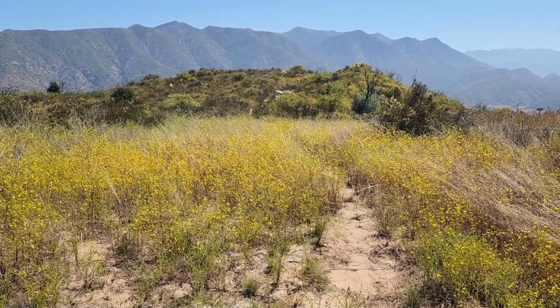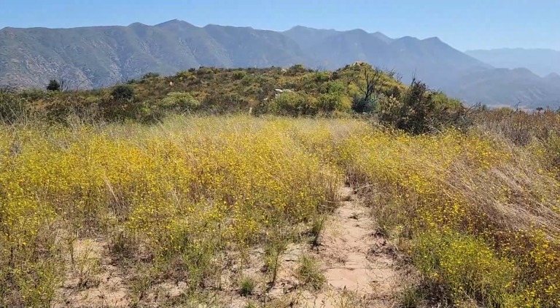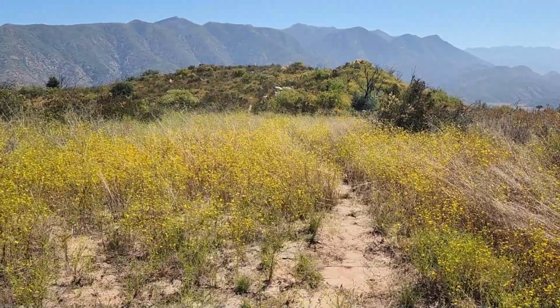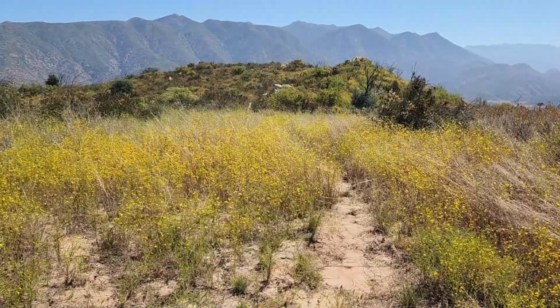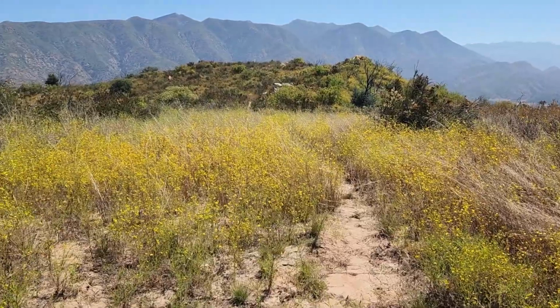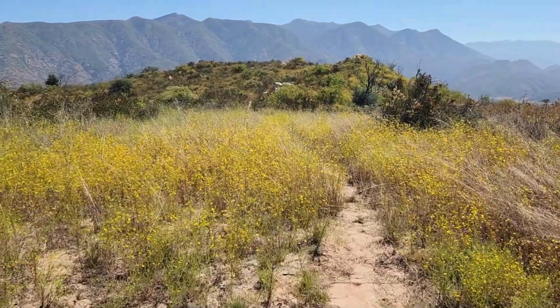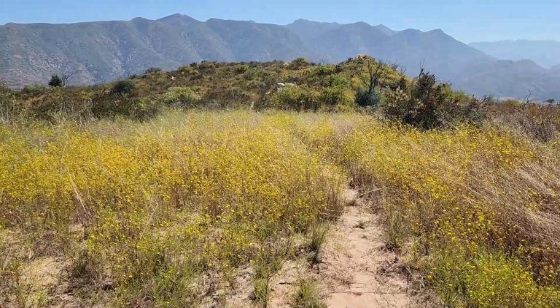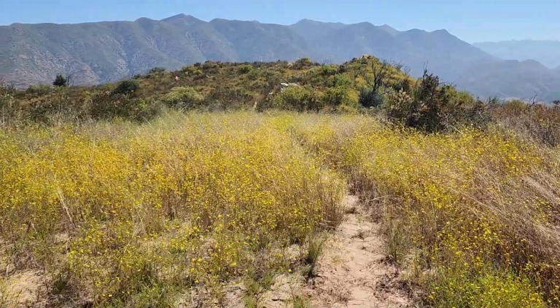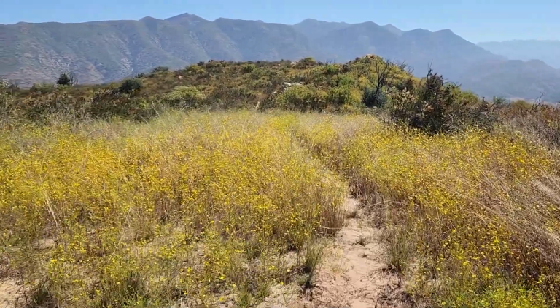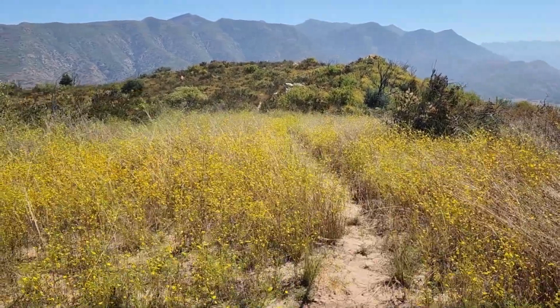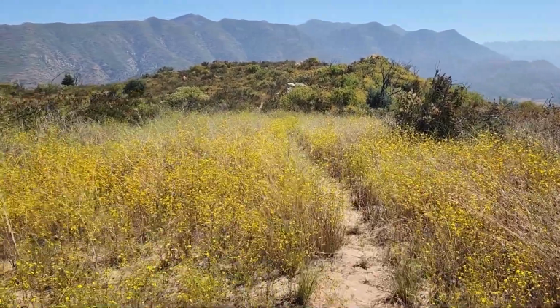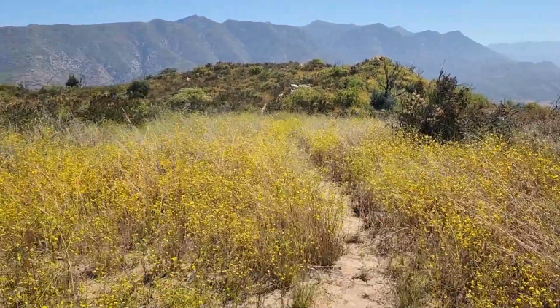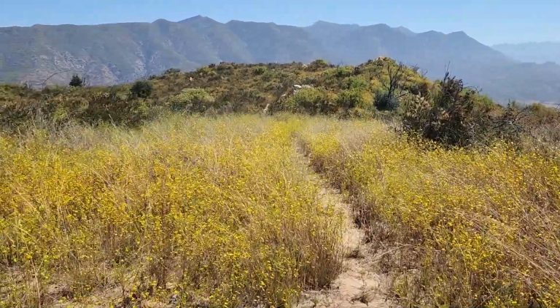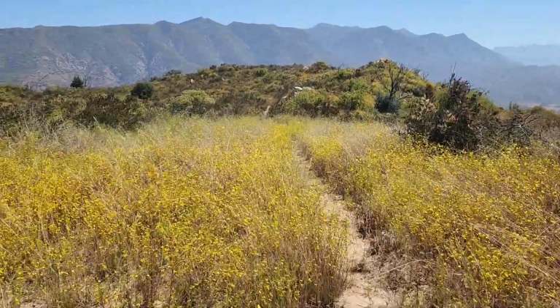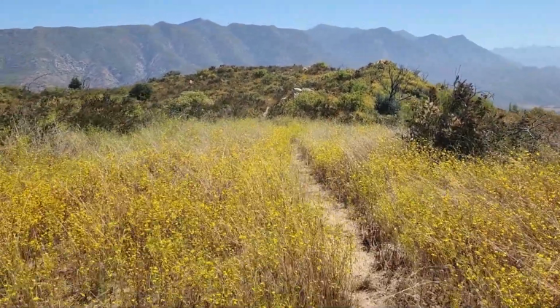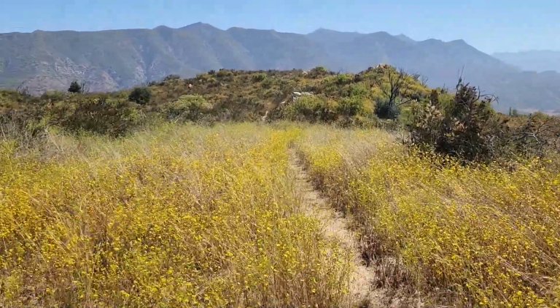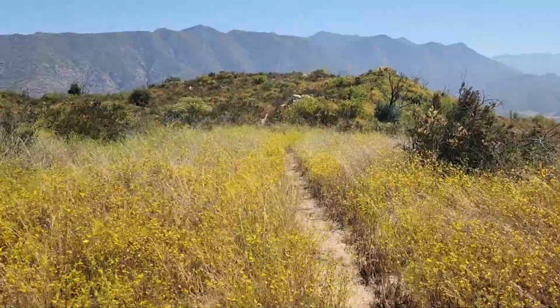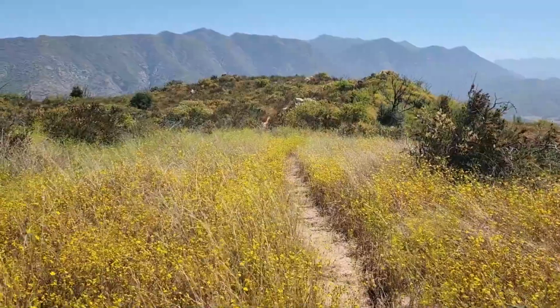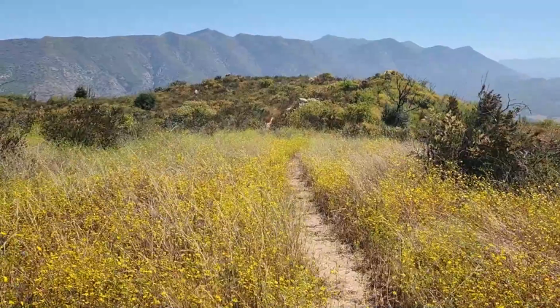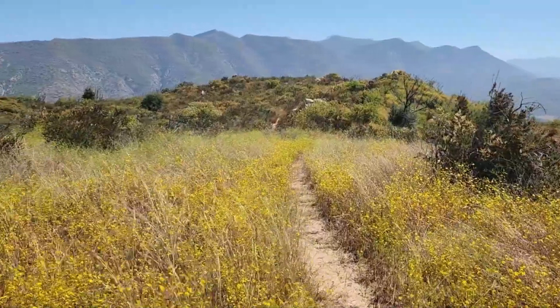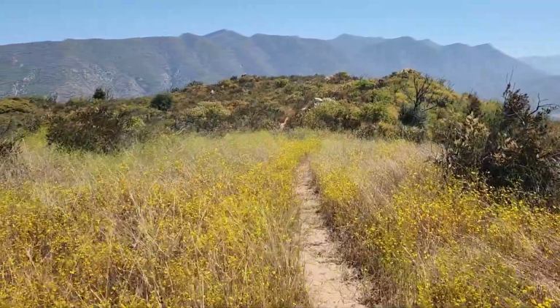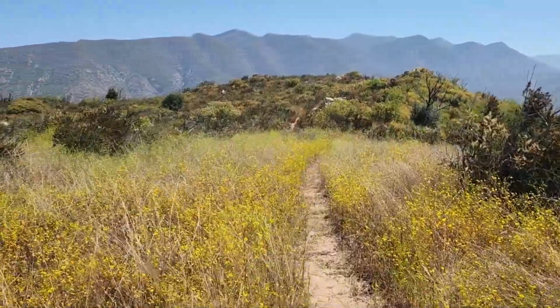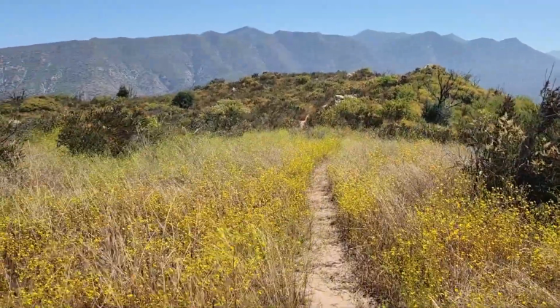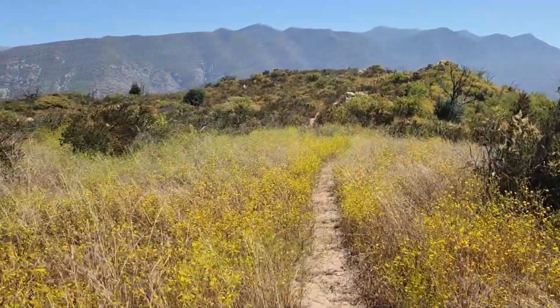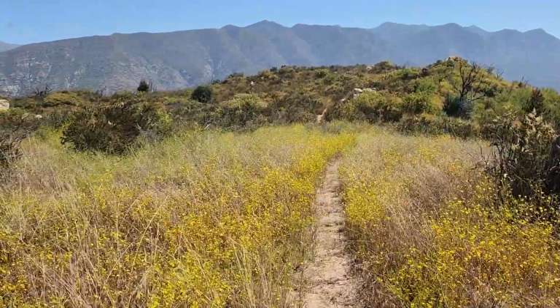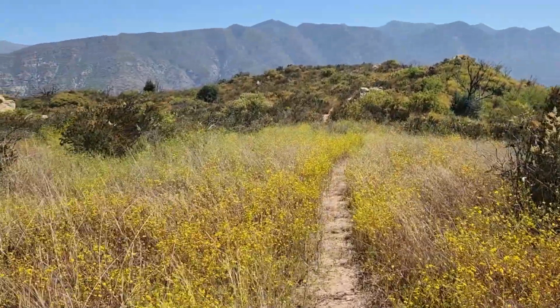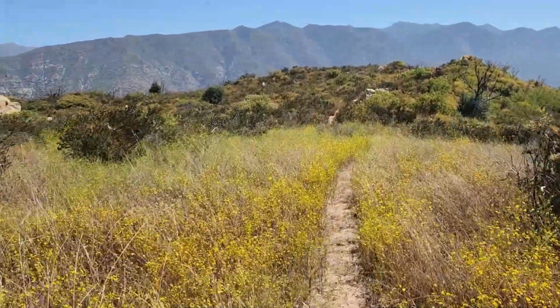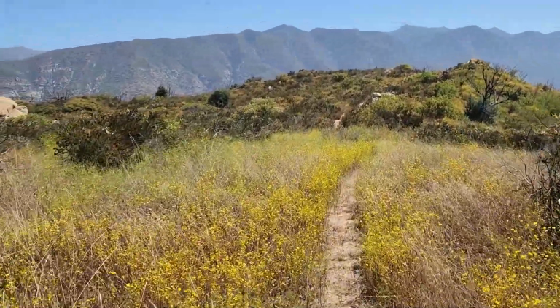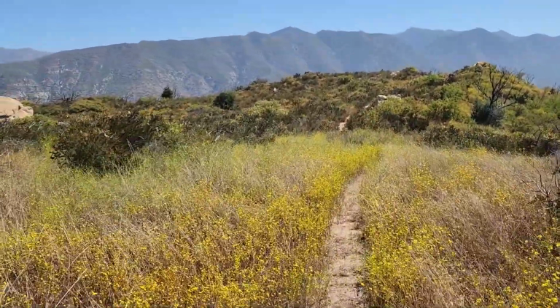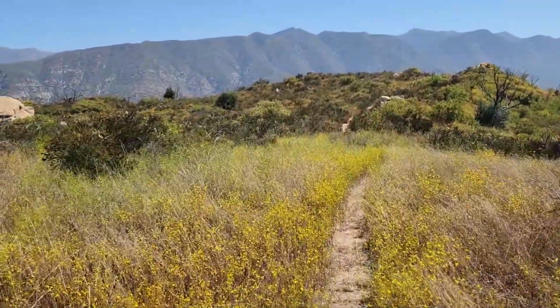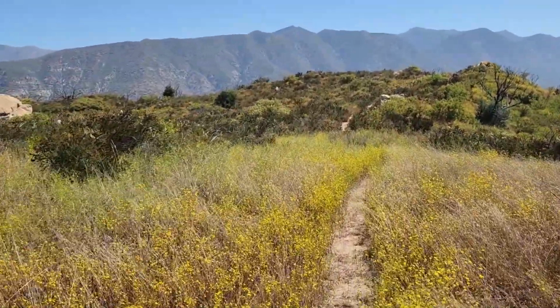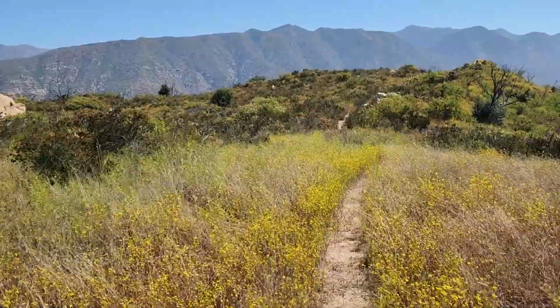We're here at bench one, 463 feet from the geocache. It looks like we have a little geotrail or game trail — let's follow it.